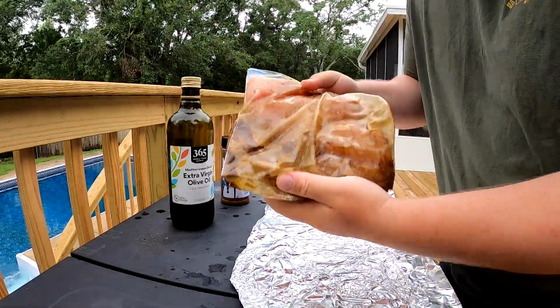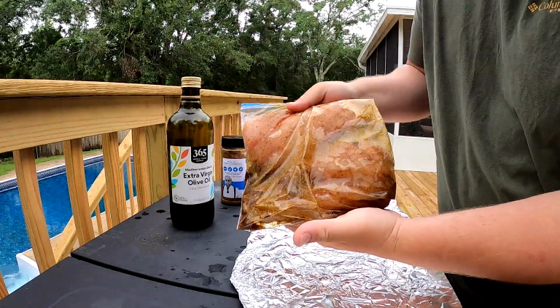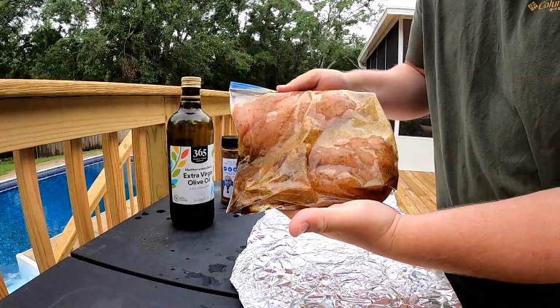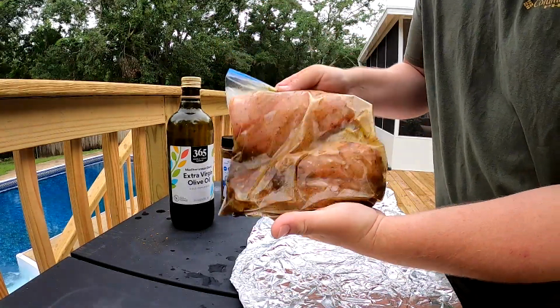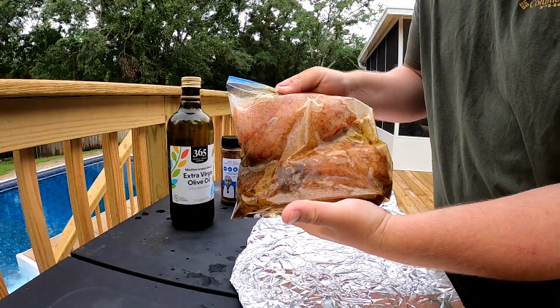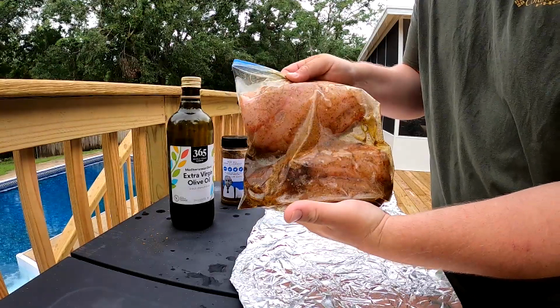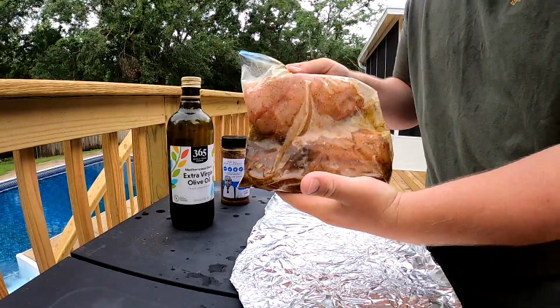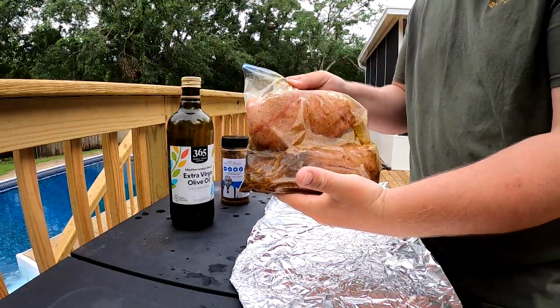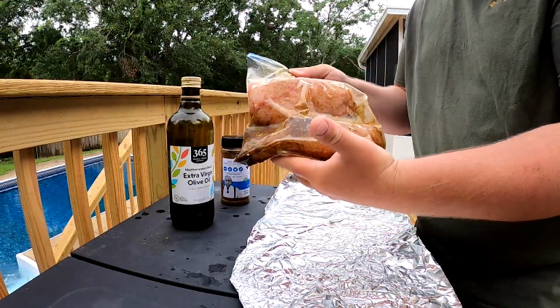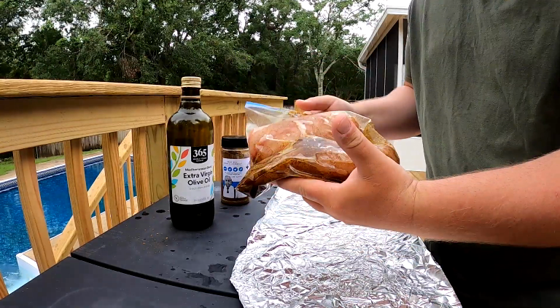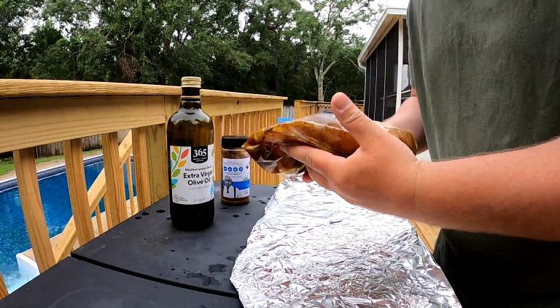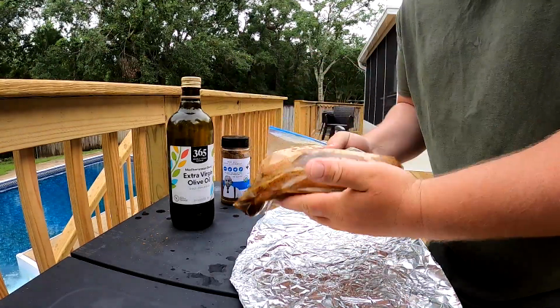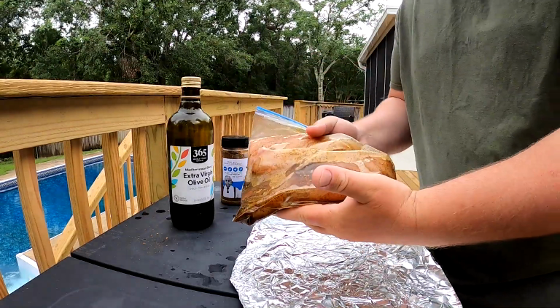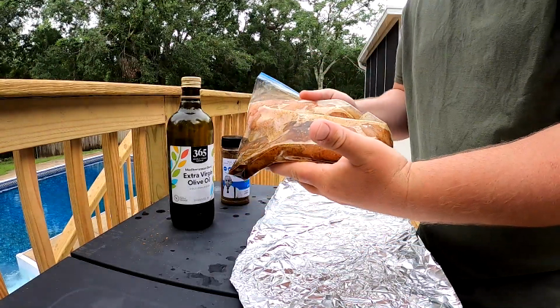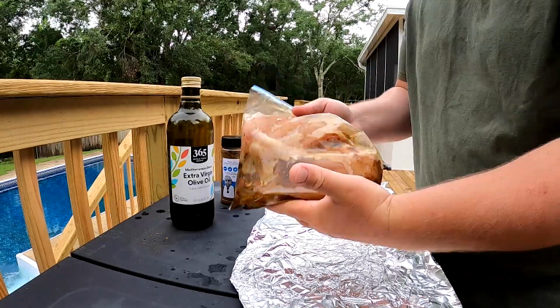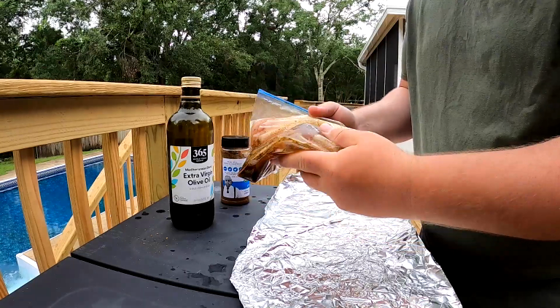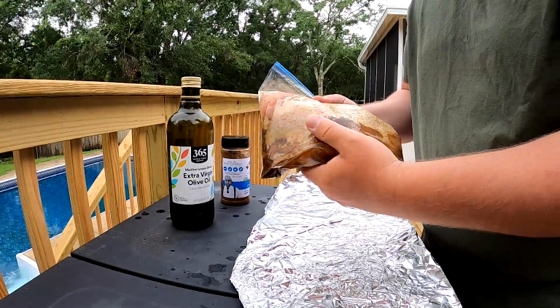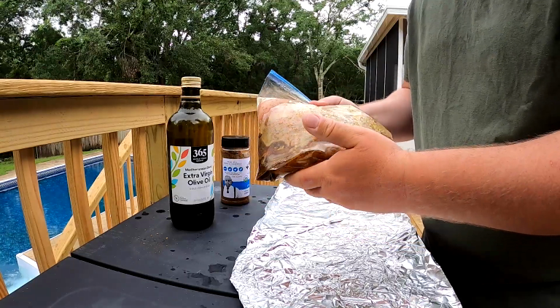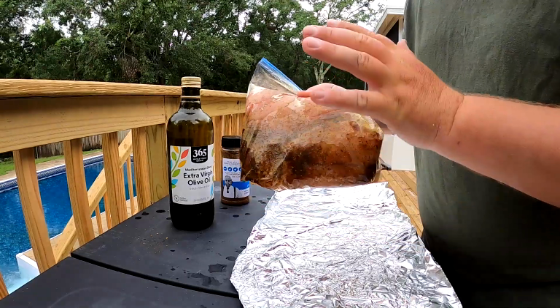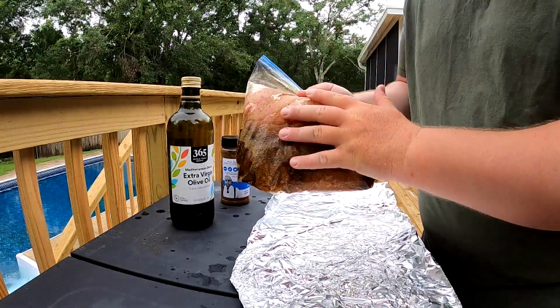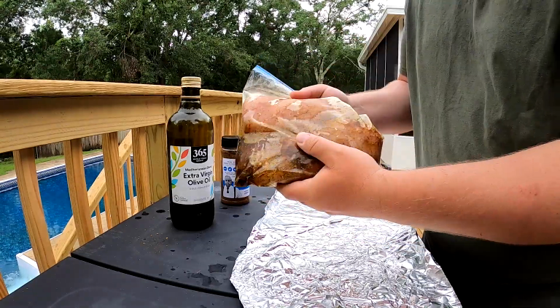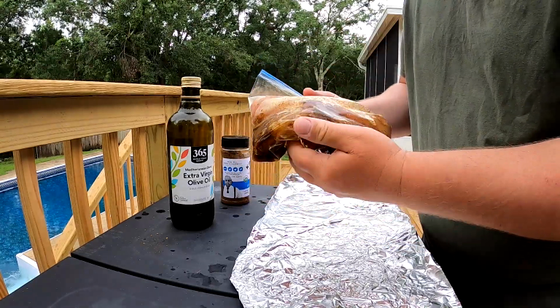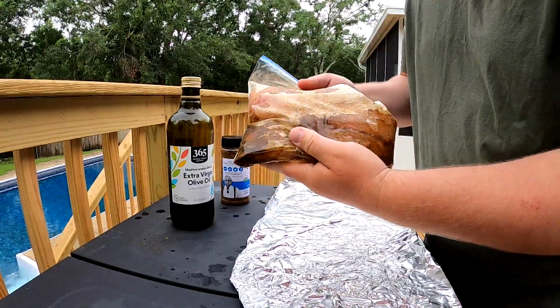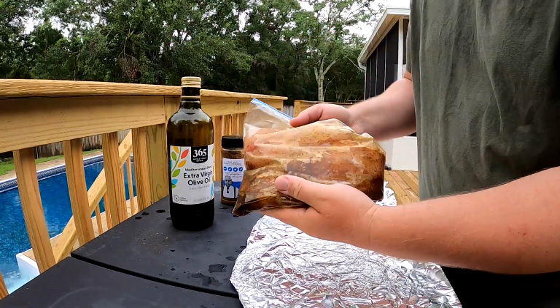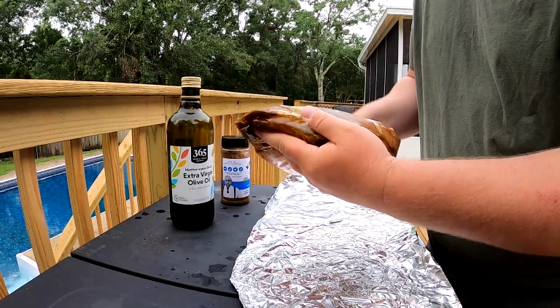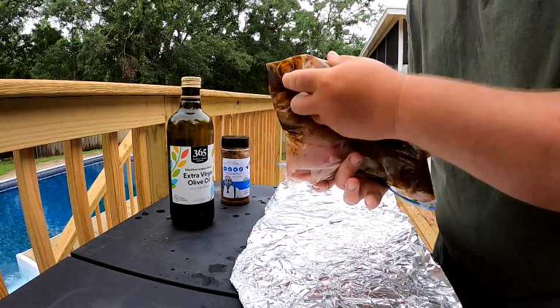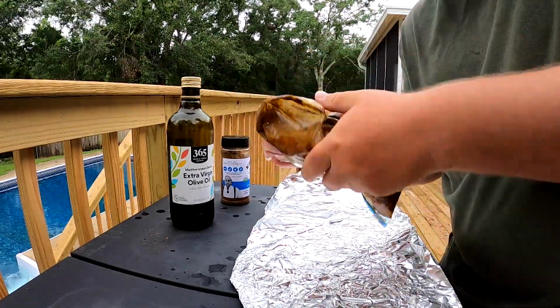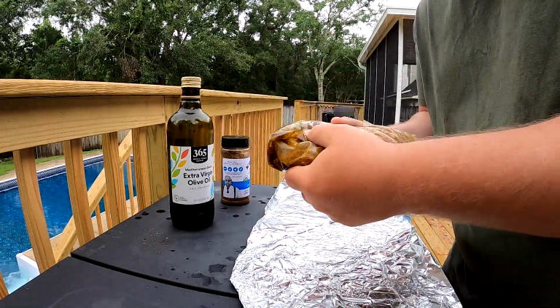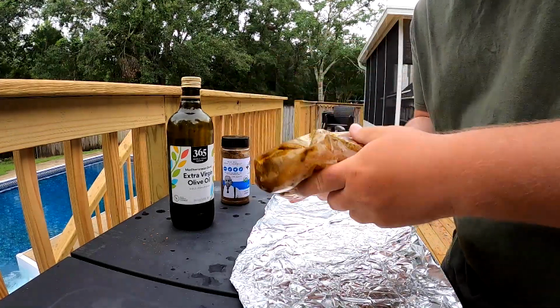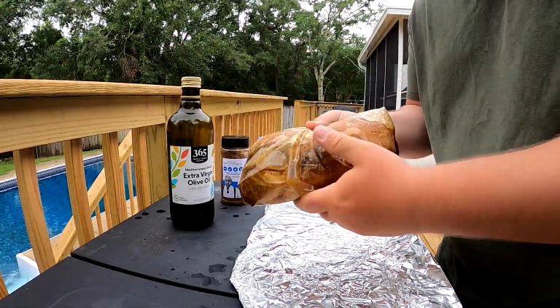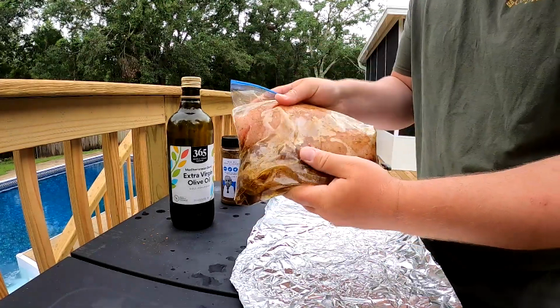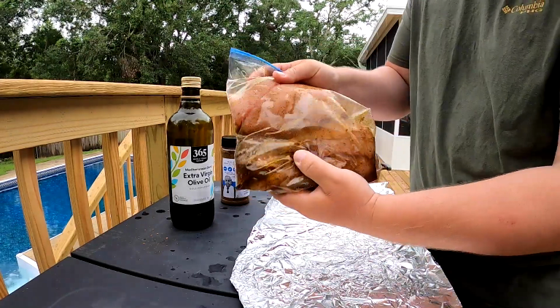Now we got our meat in the marinade. All we're going to do is put this in the fridge for a few hours. This is not something that y'all got to do overnight — a couple of hours and that seasoning is going to penetrate that meat perfectly. Put this in the fridge for a few hours and we'll see y'all when we come back.